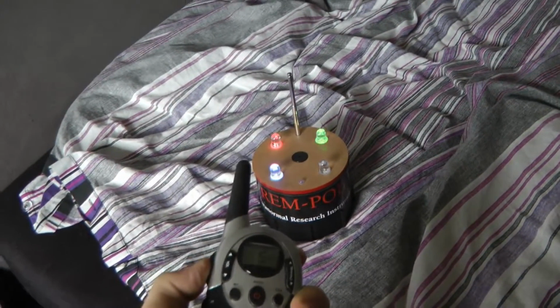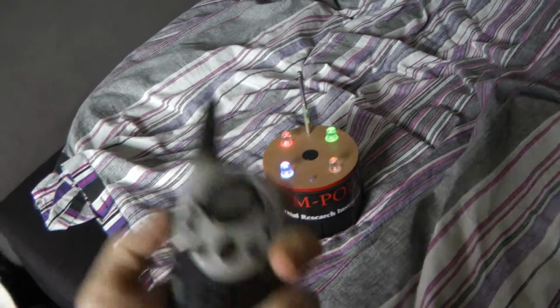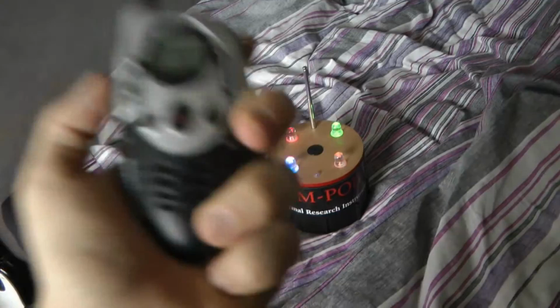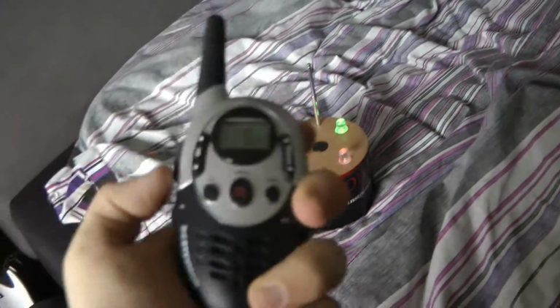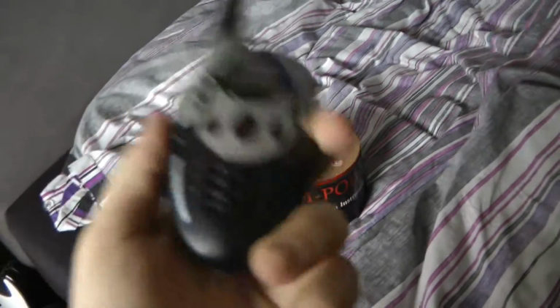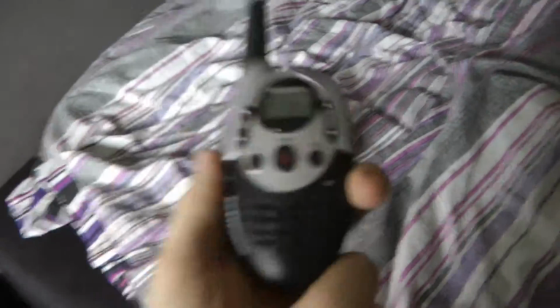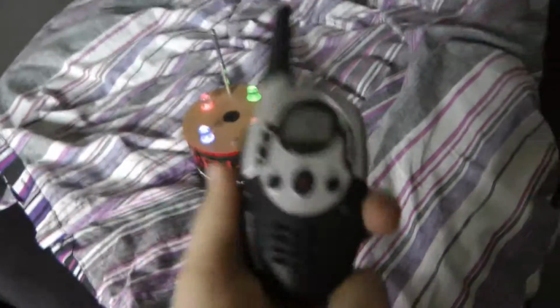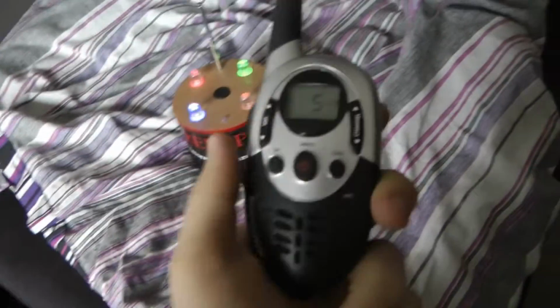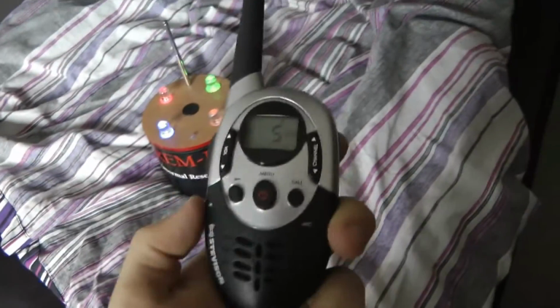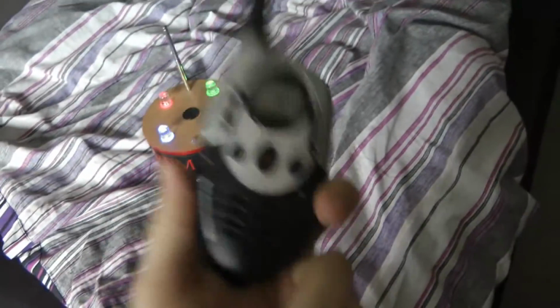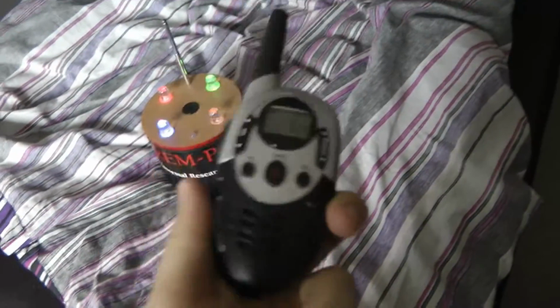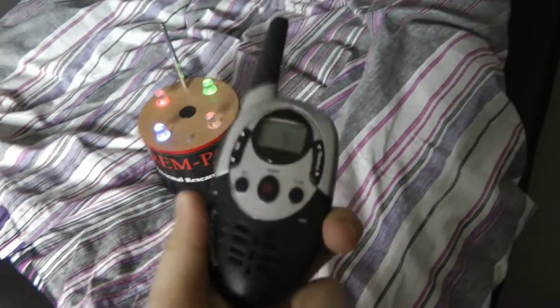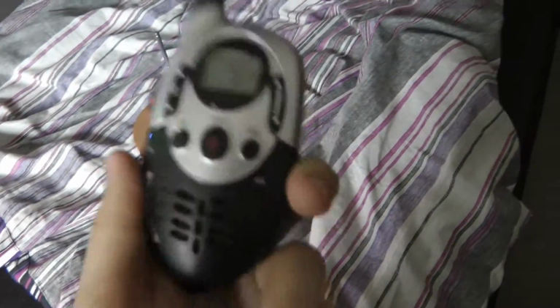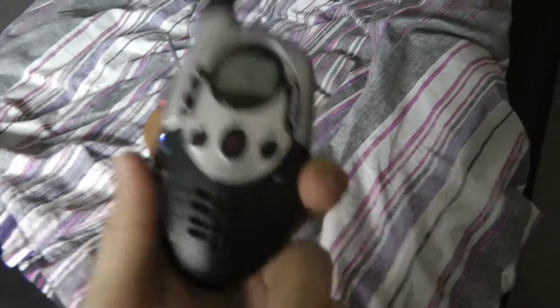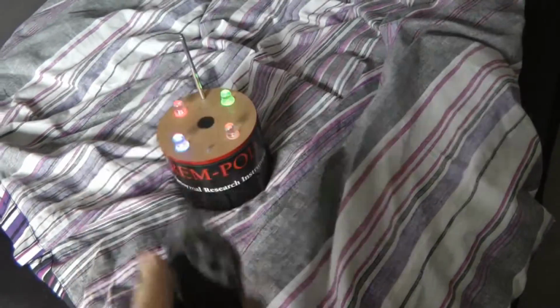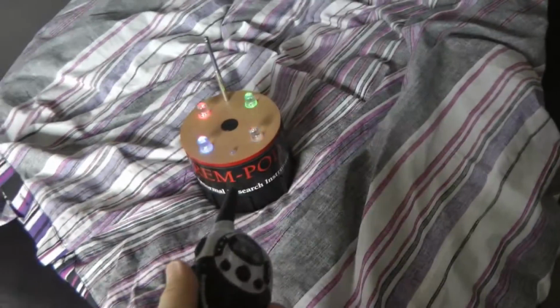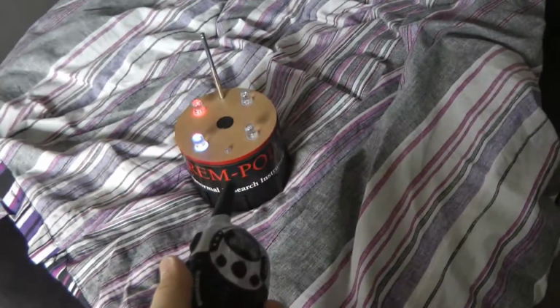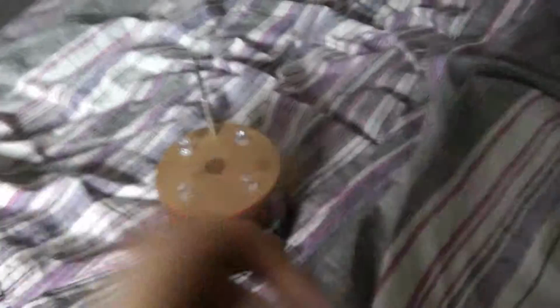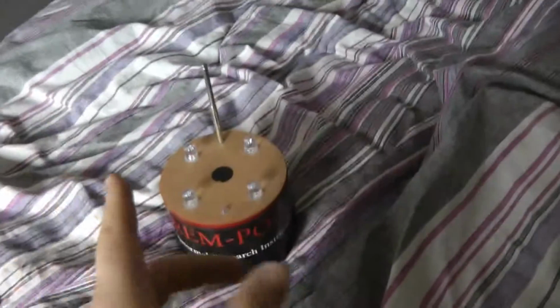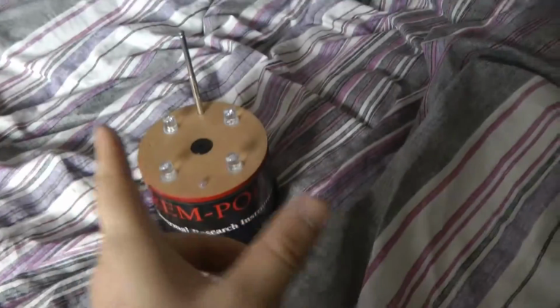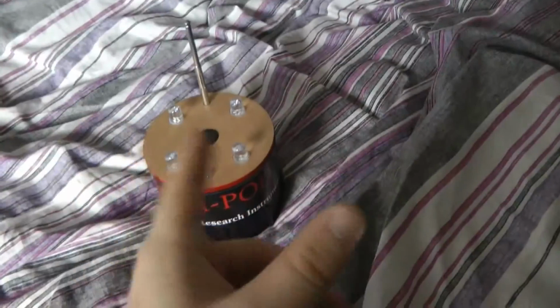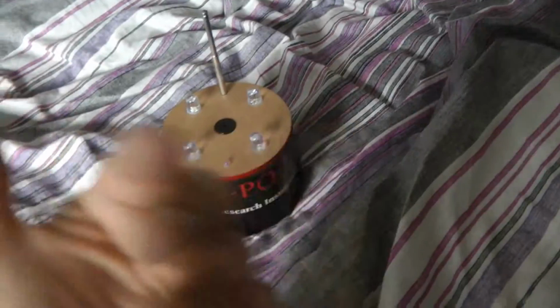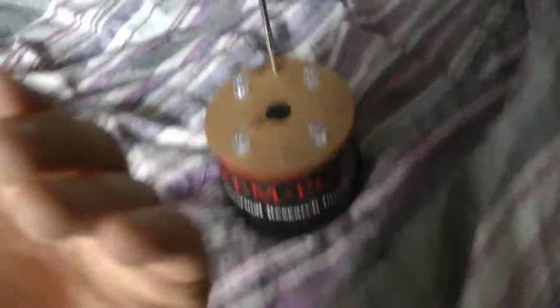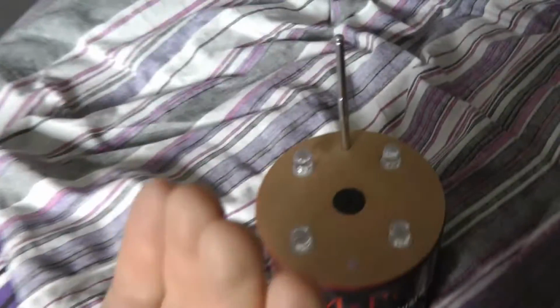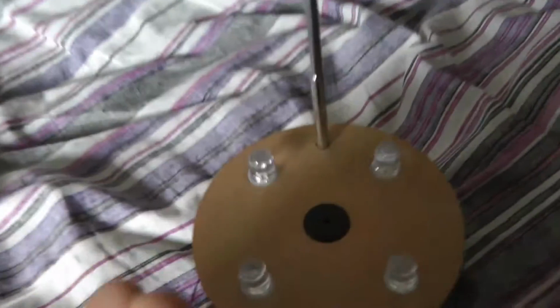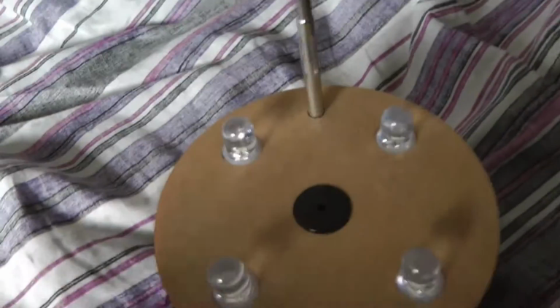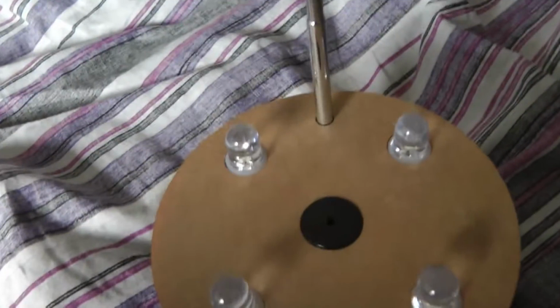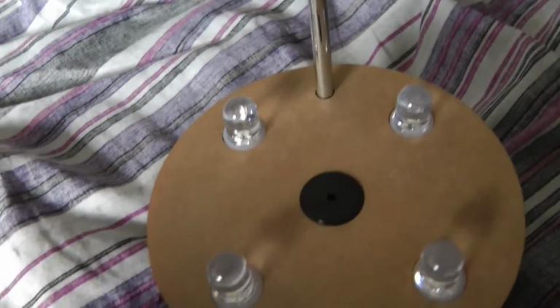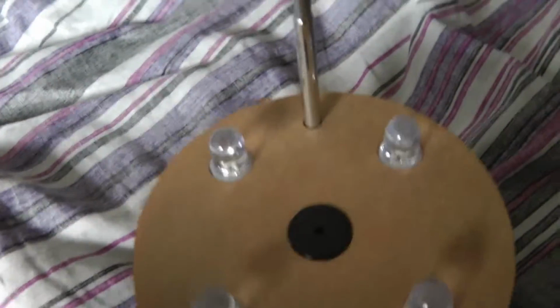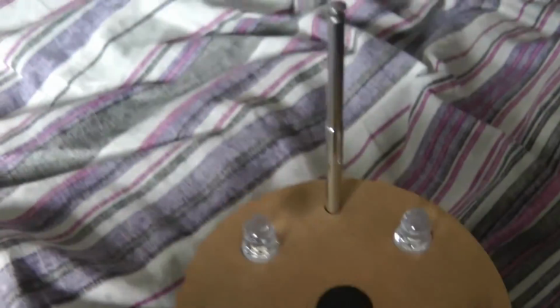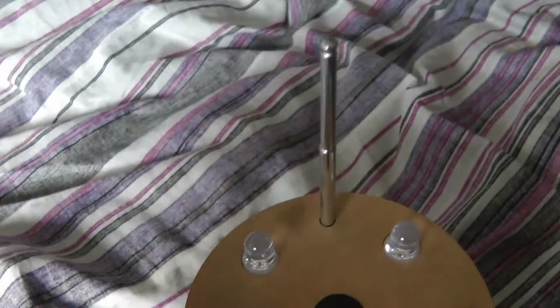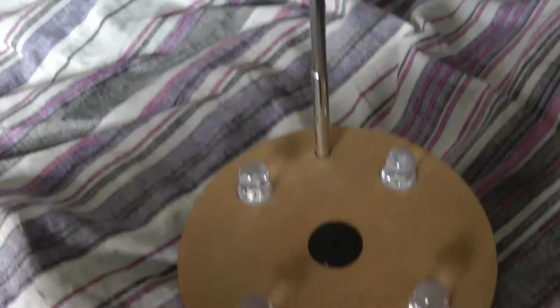See, it reacts because the walkie-talkie can interfere with the system. But if I put my camera here, it won't interact at all.